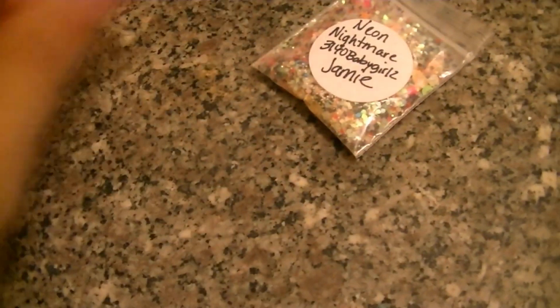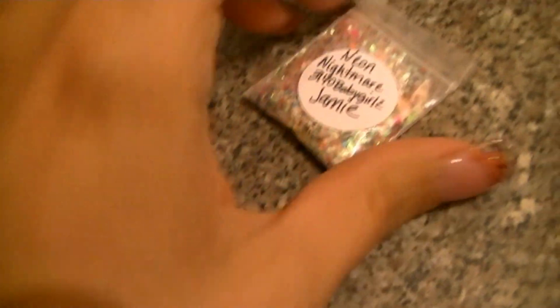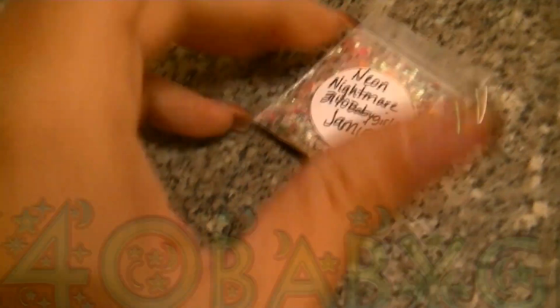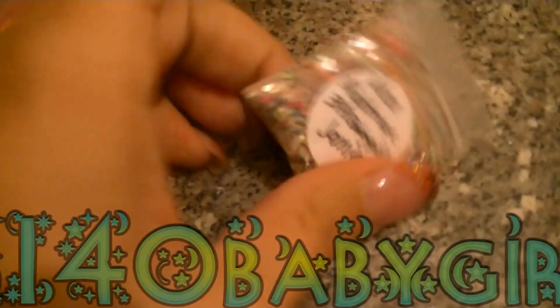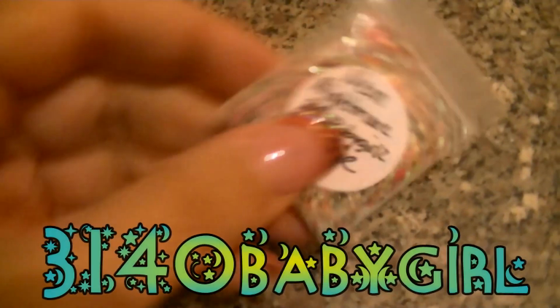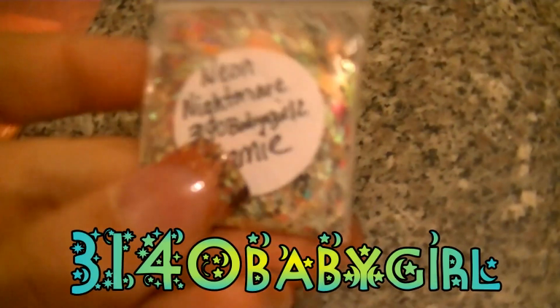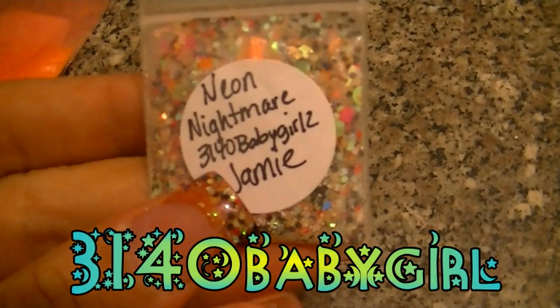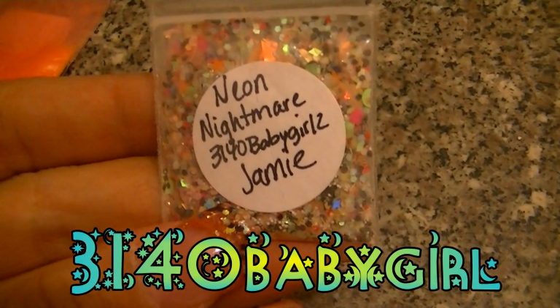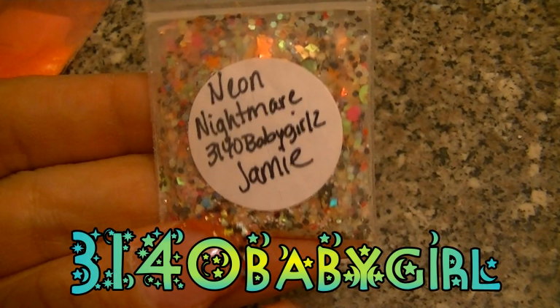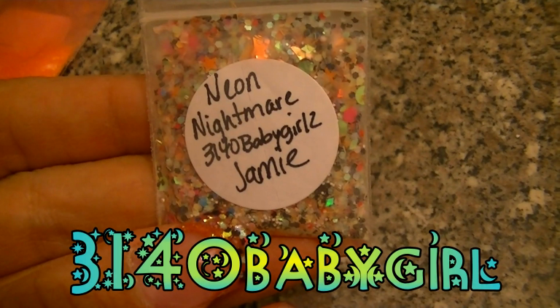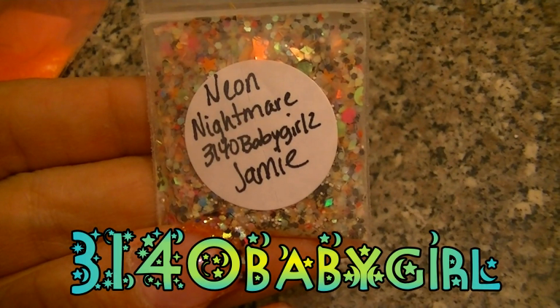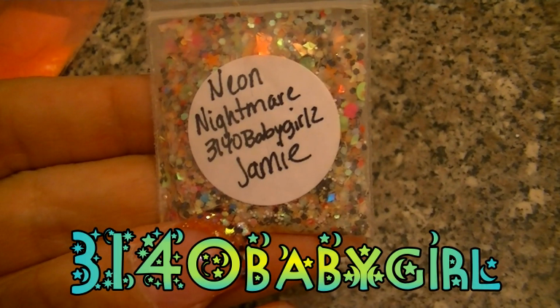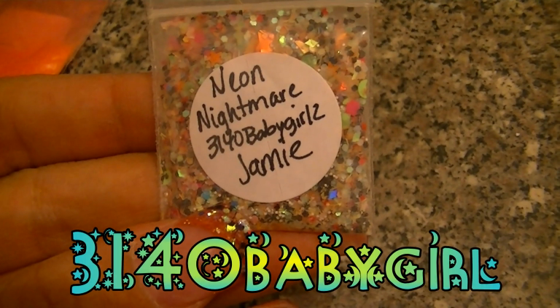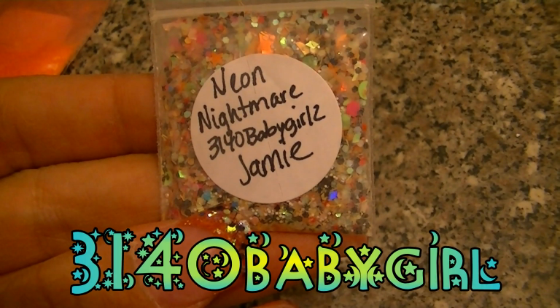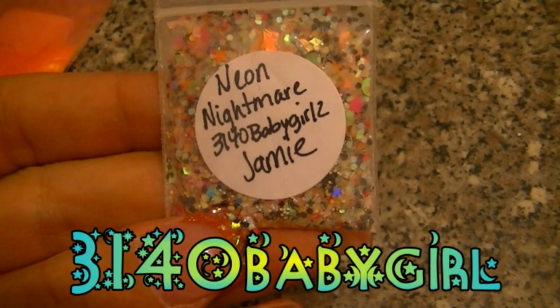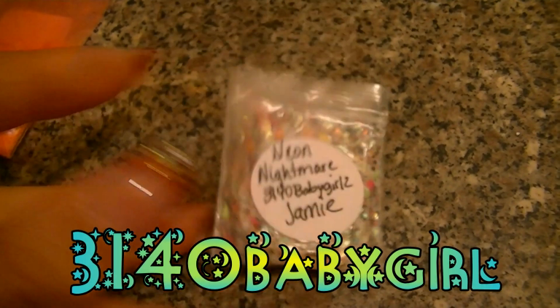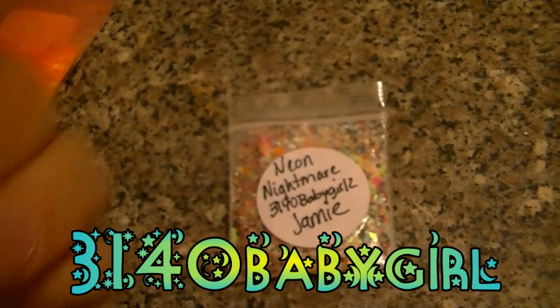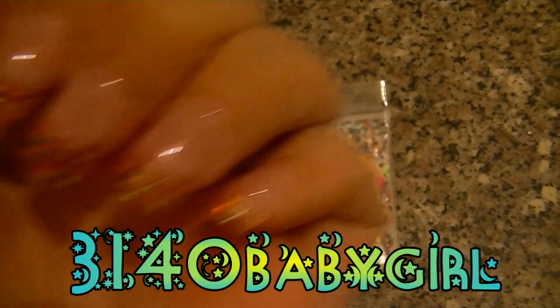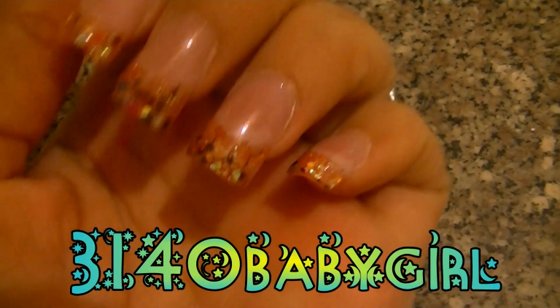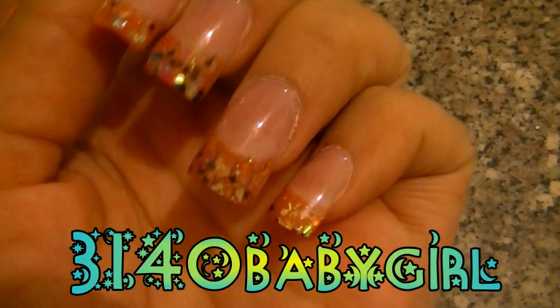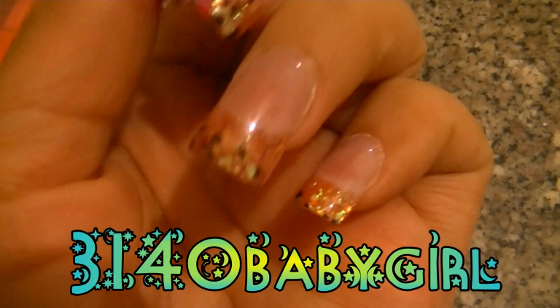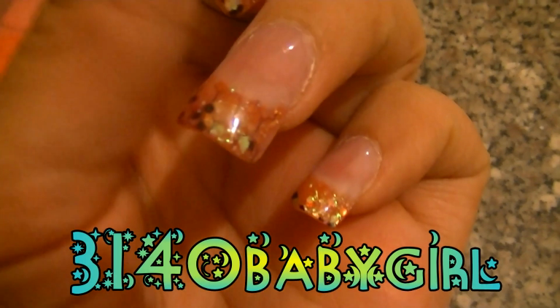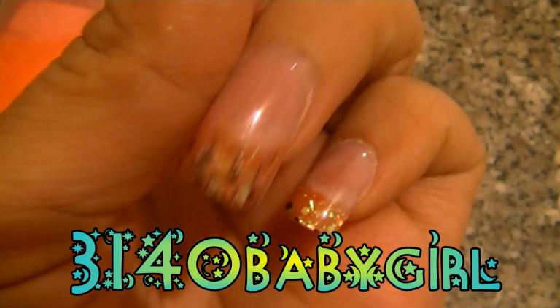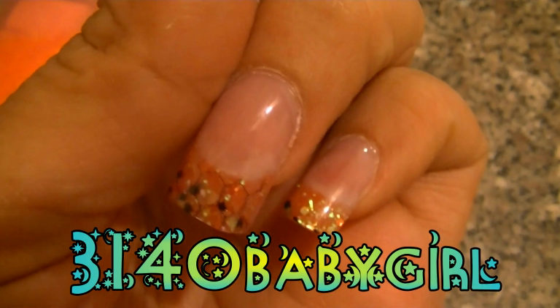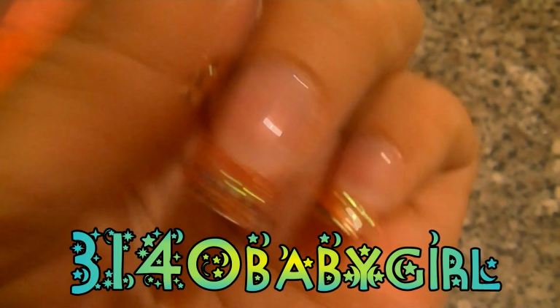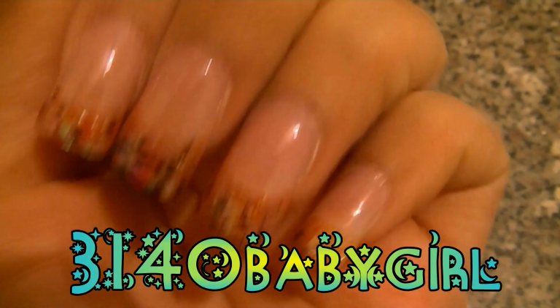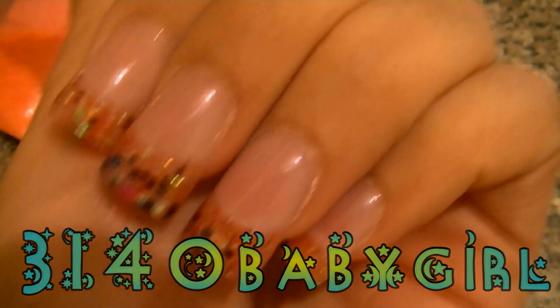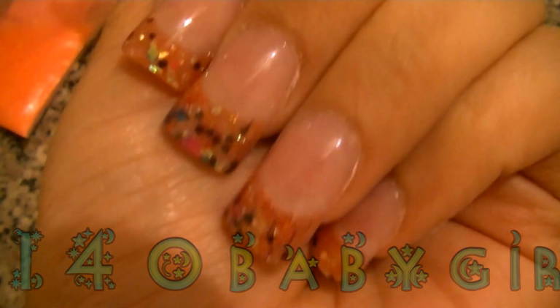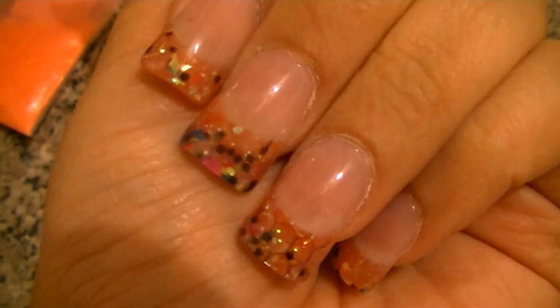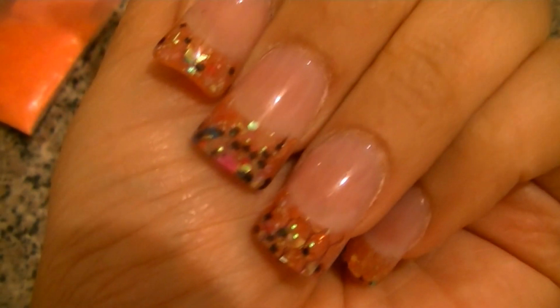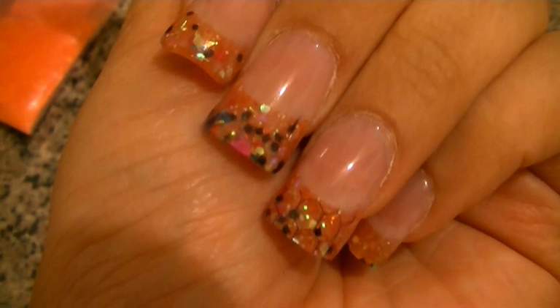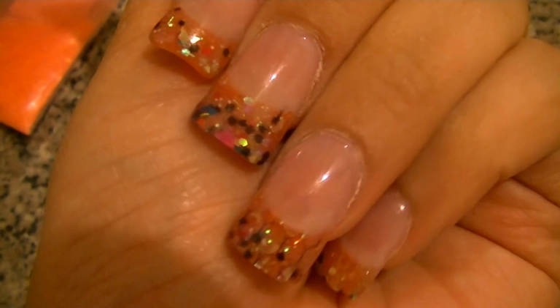And on the tips, I'm using Neon Nightmare by 3140 Baby Girl and it's really pretty. It's on all the tips of my nails.